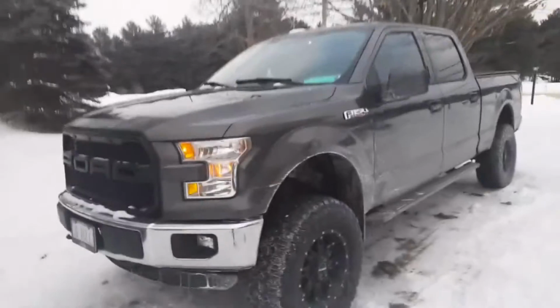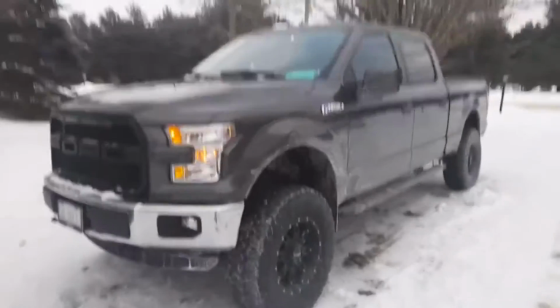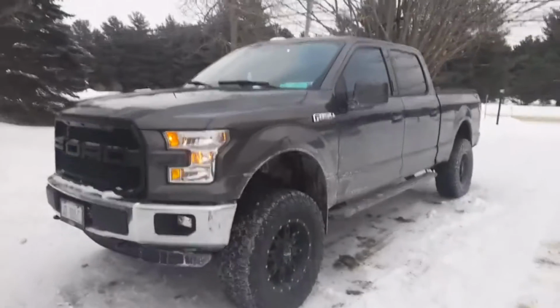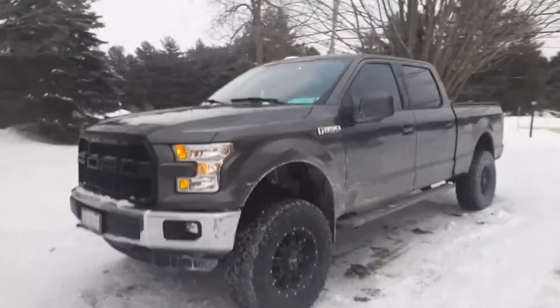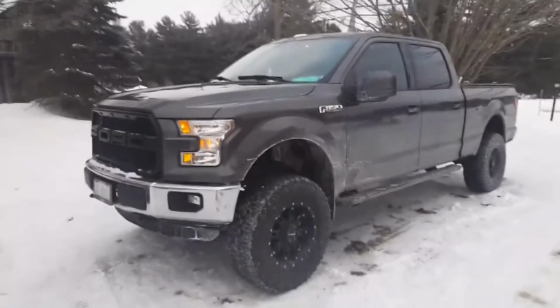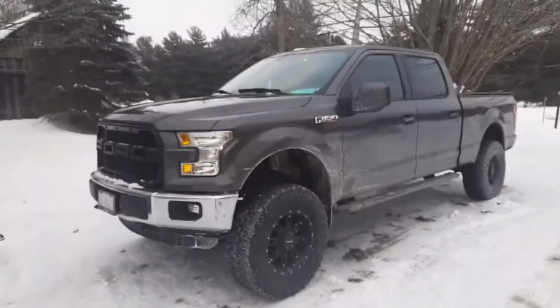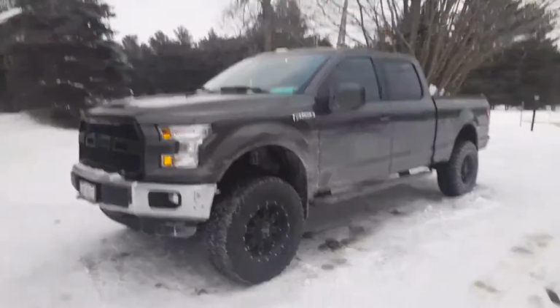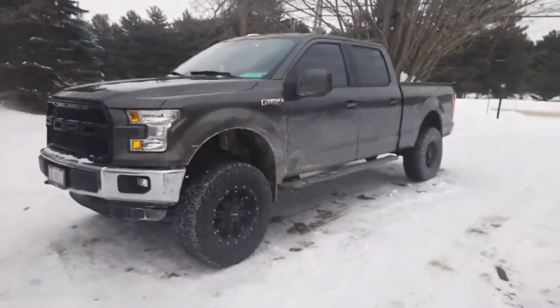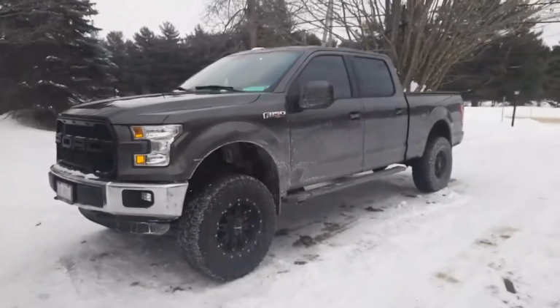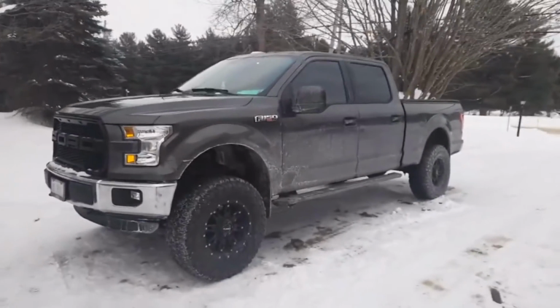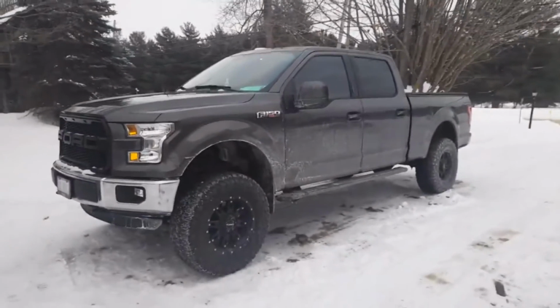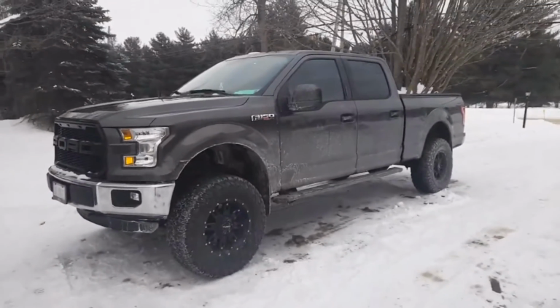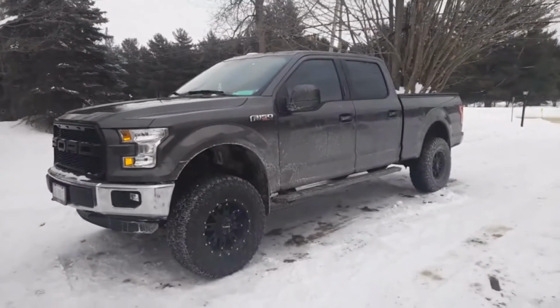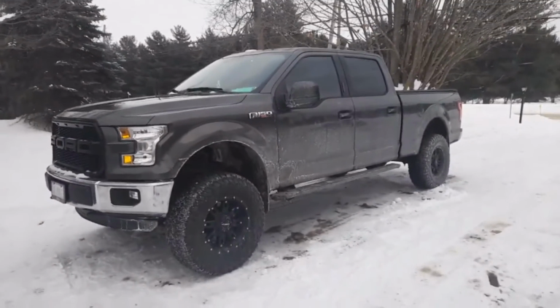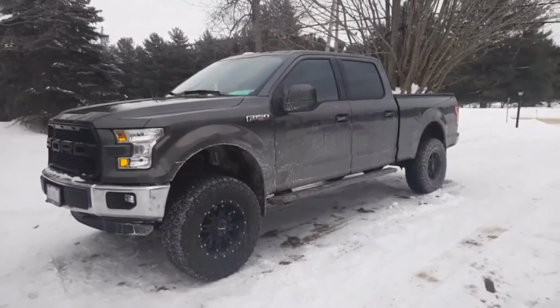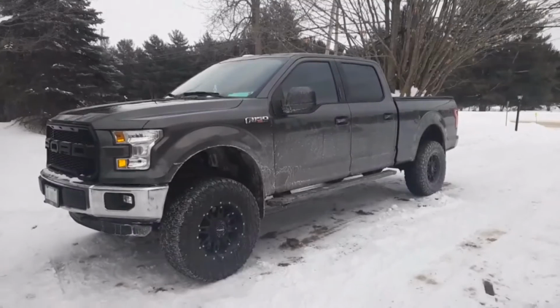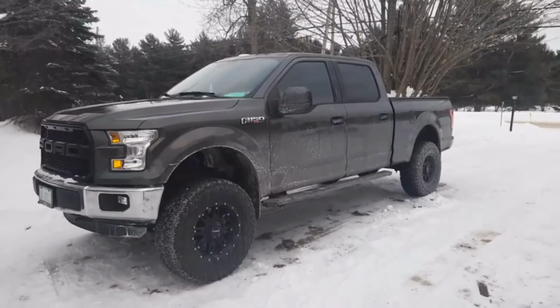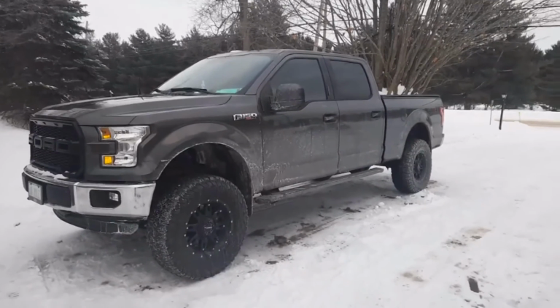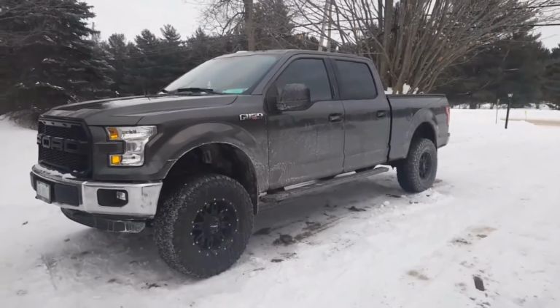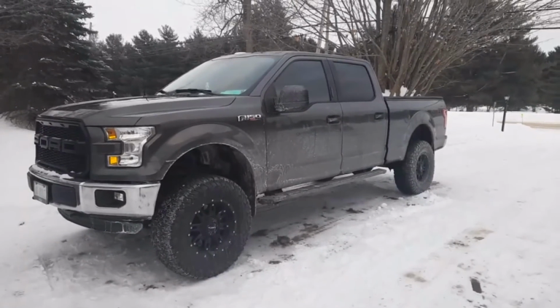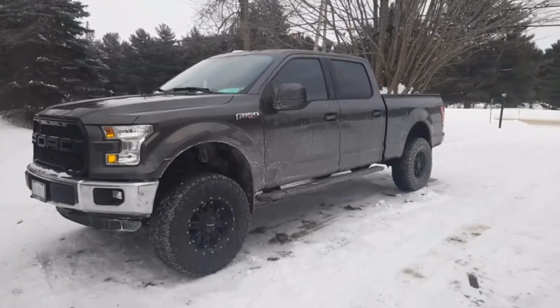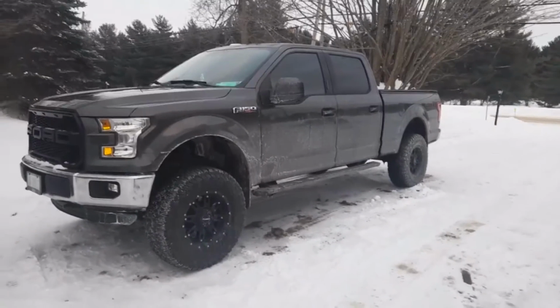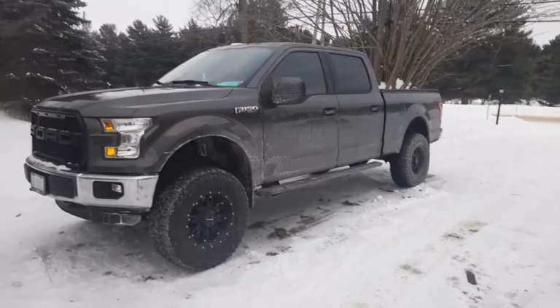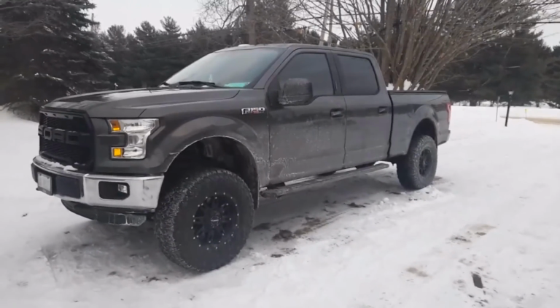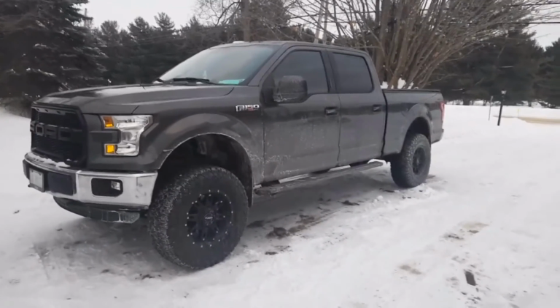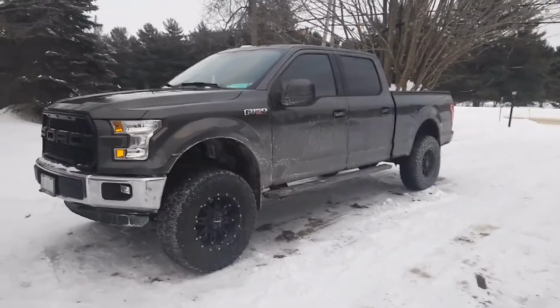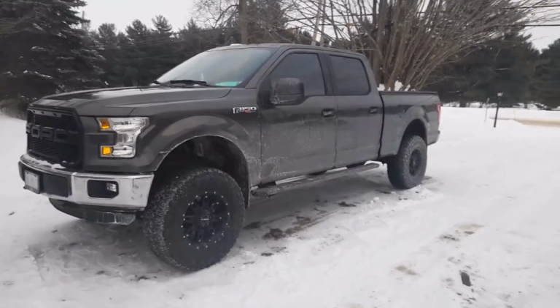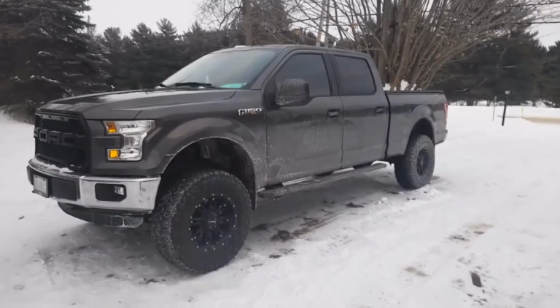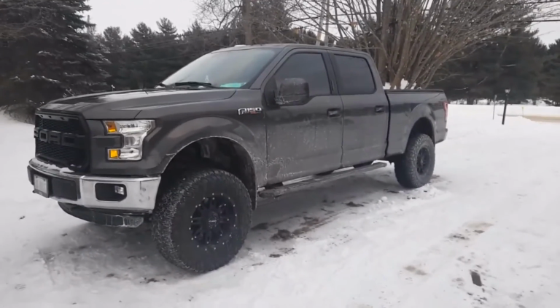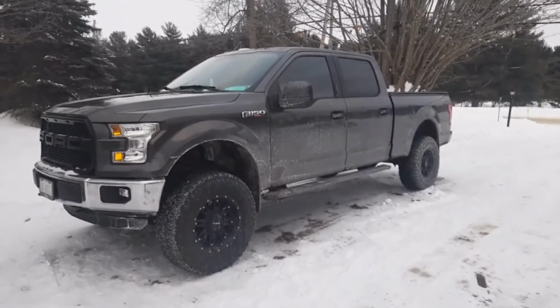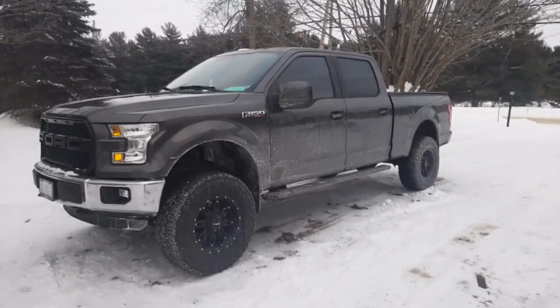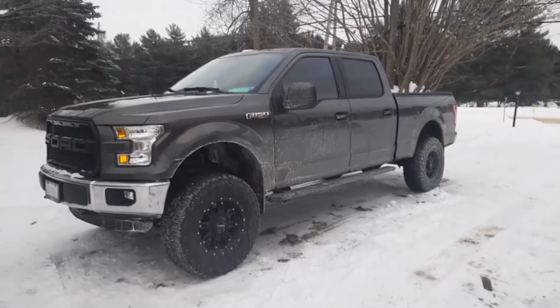So yeah, that's what it looks like today. I think it looks sick. Next step to come is tow mirrors. Talk to you guys later.